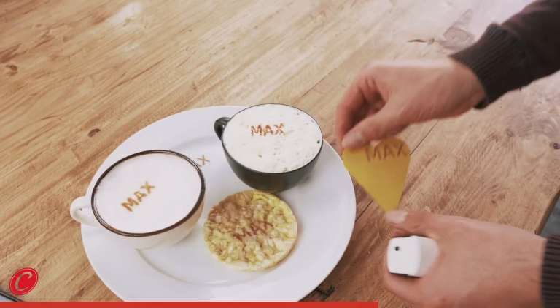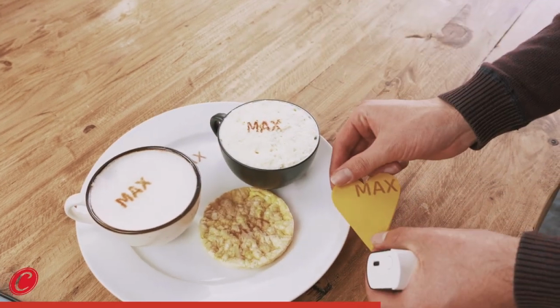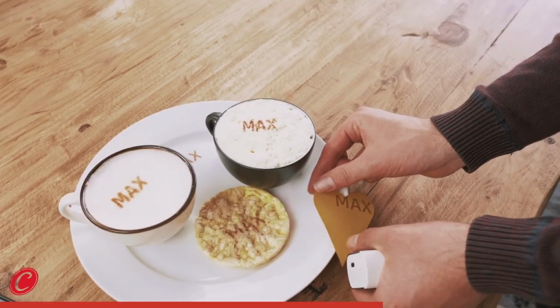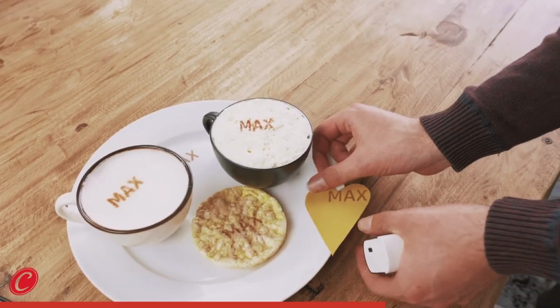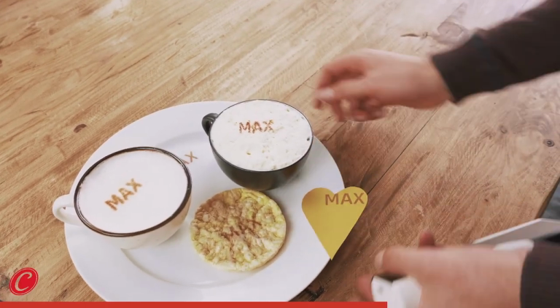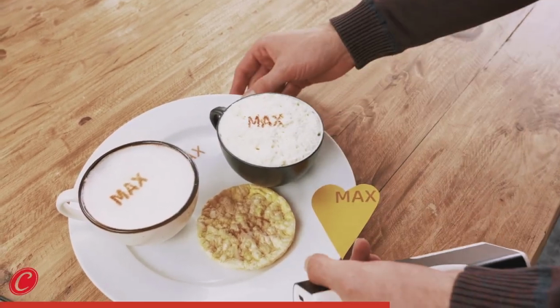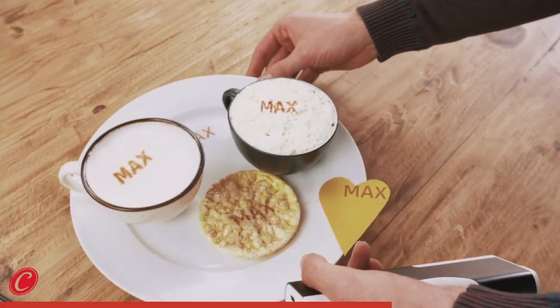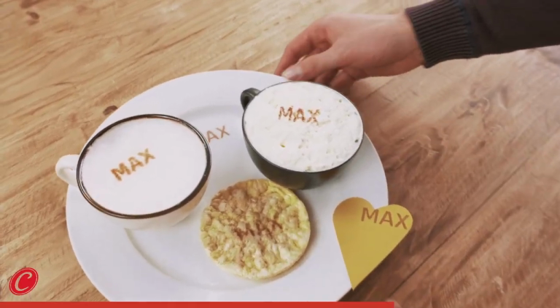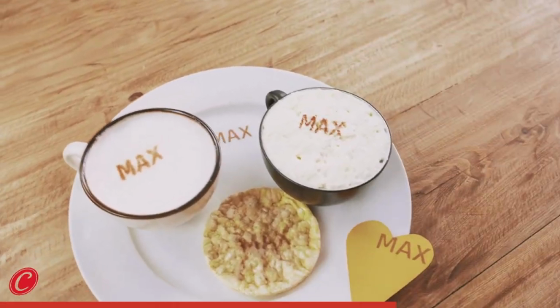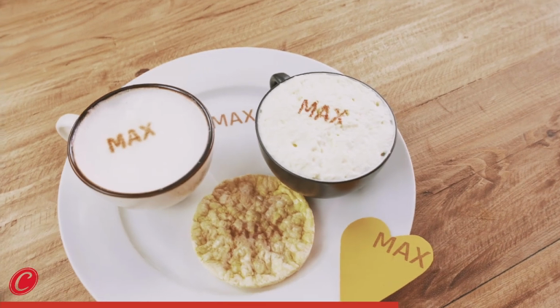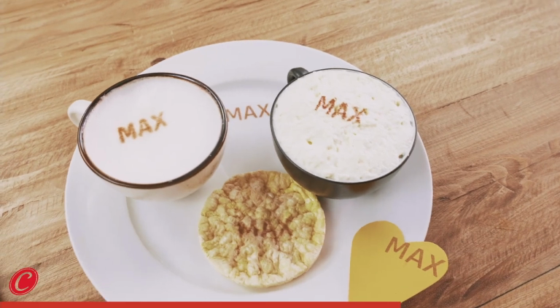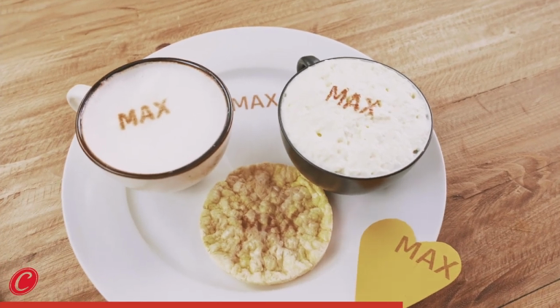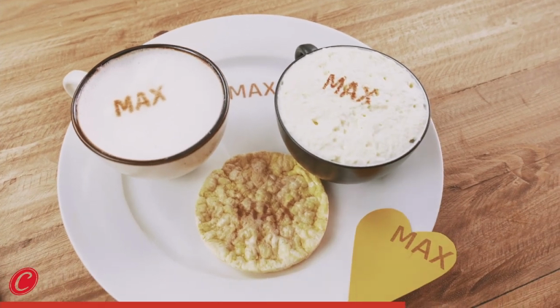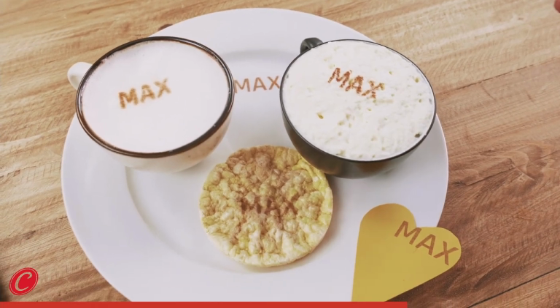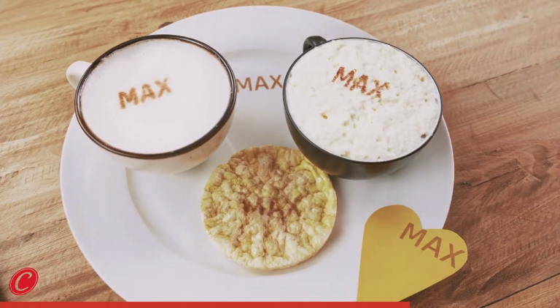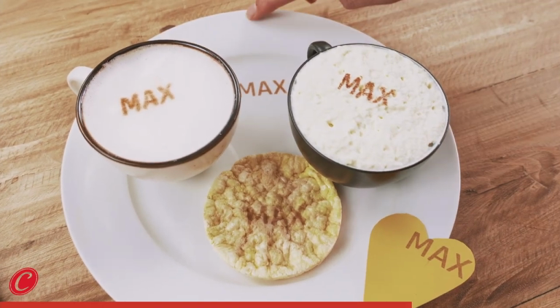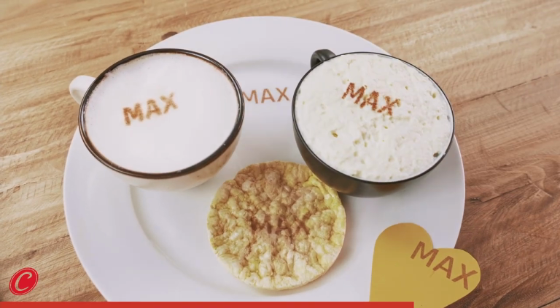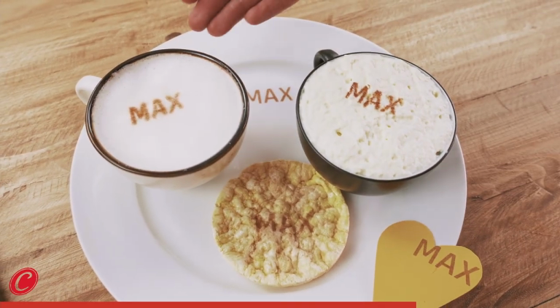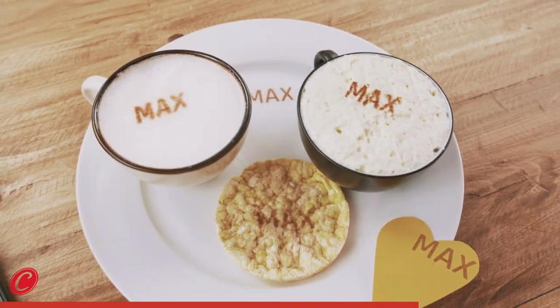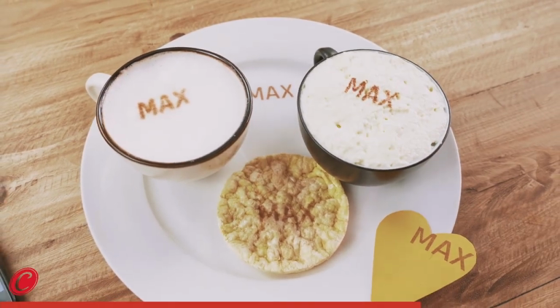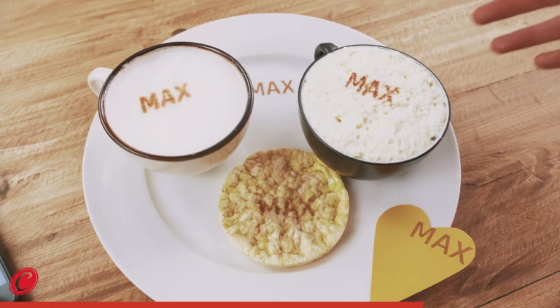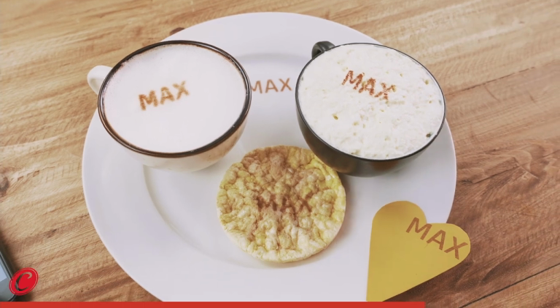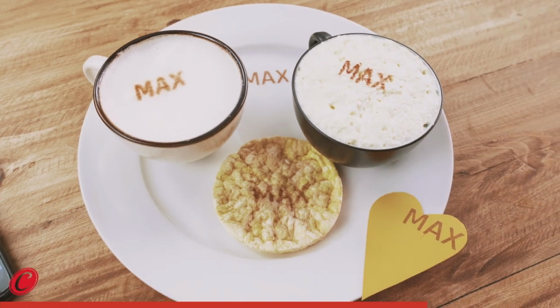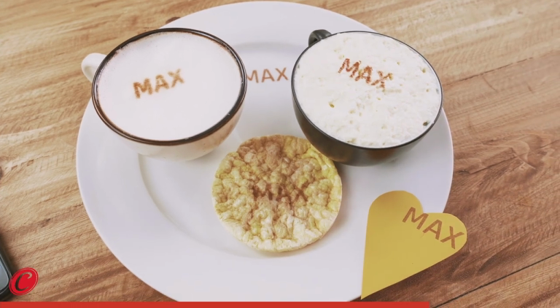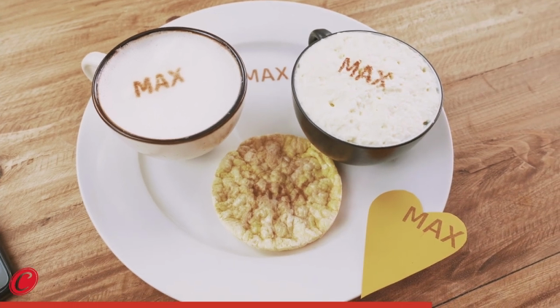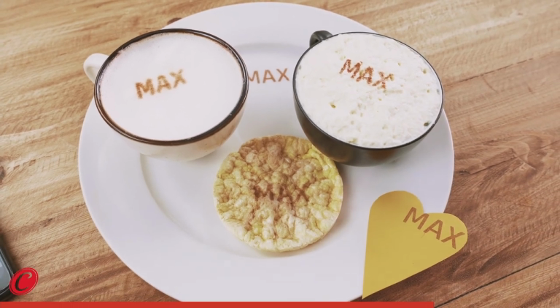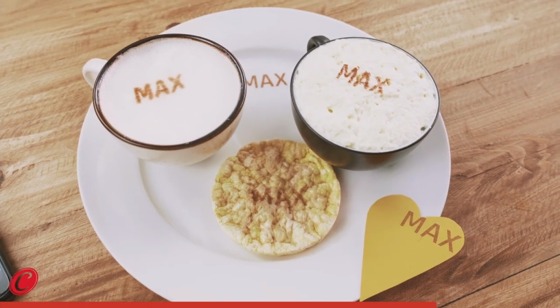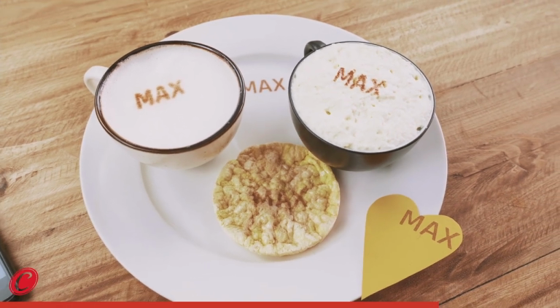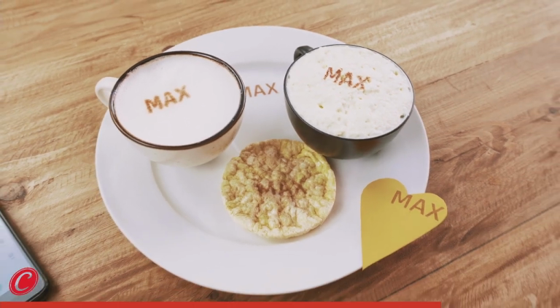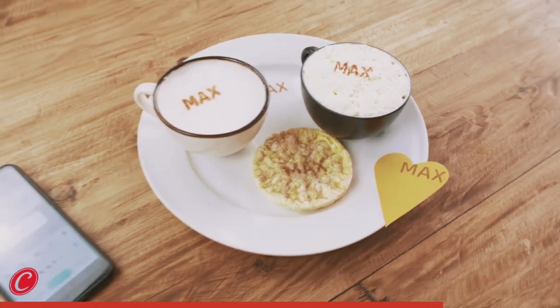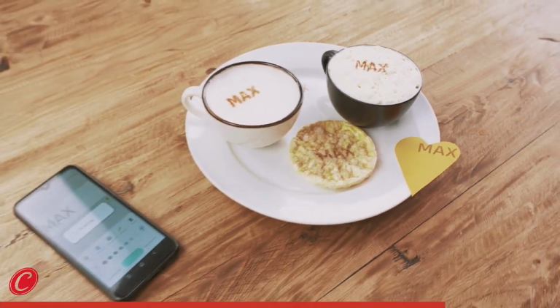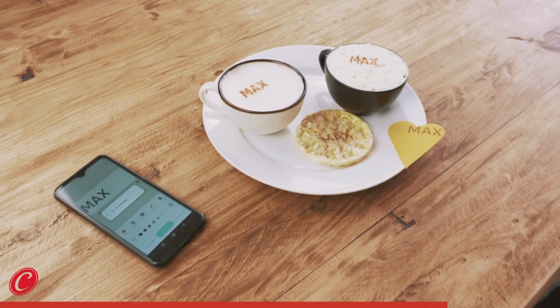So you can print on so many different surfaces. This is solid, this is a foam, this is semi-solid — it doesn't matter. Paper, it doesn't matter. It can be foods or just a plate.